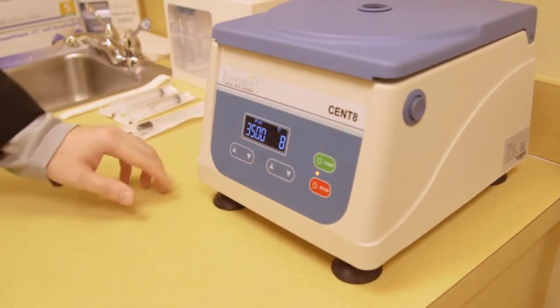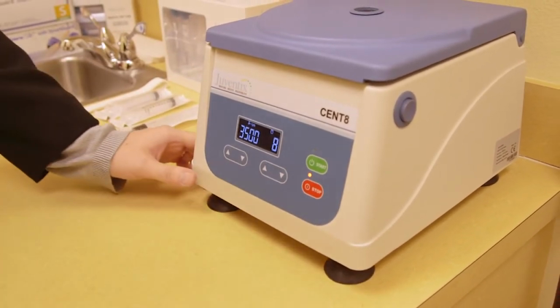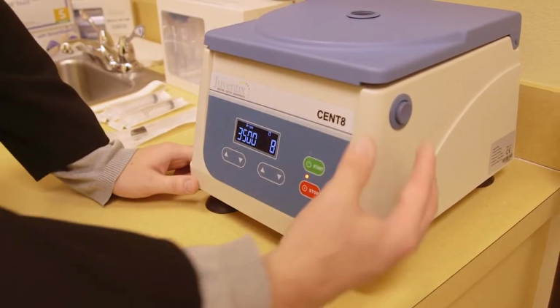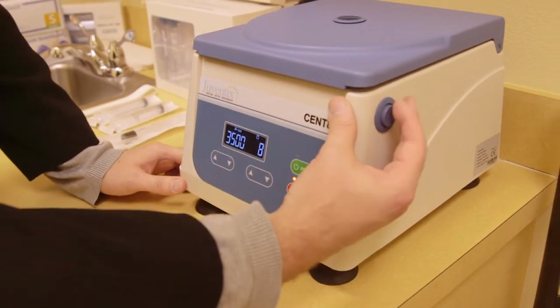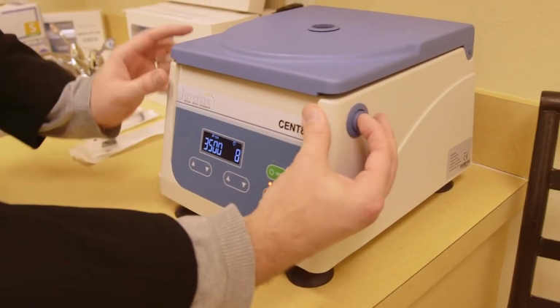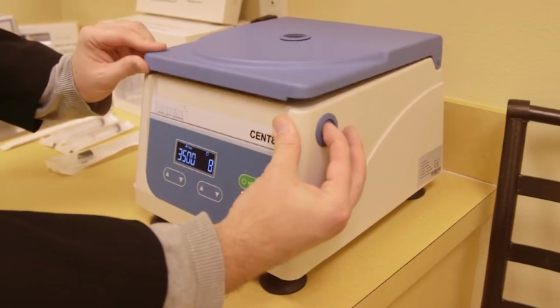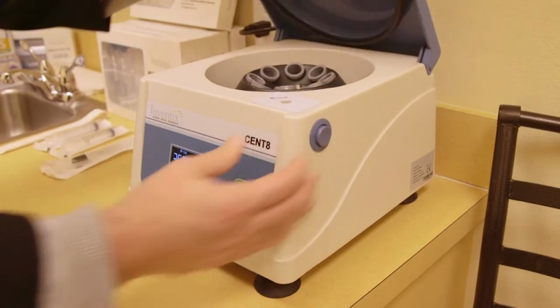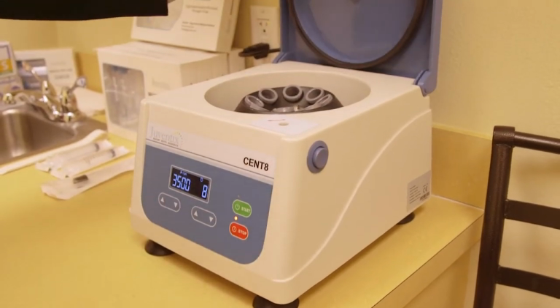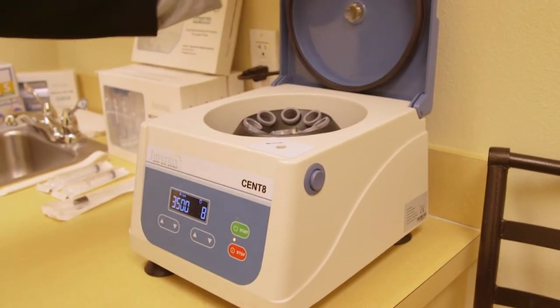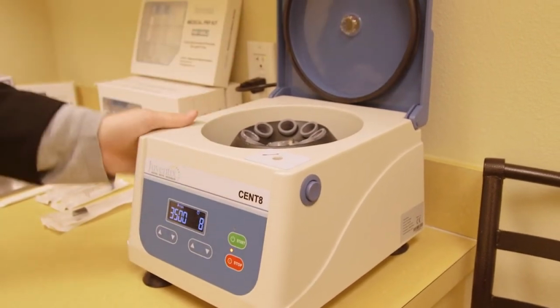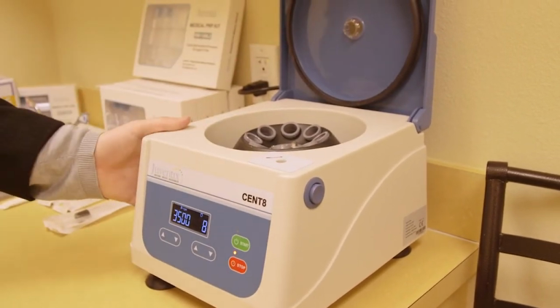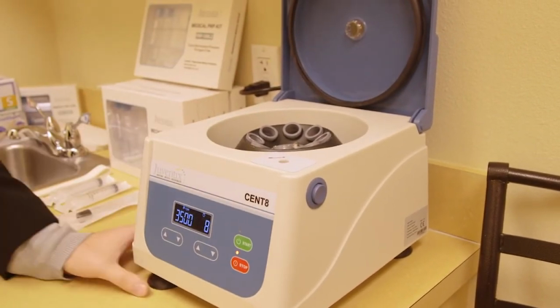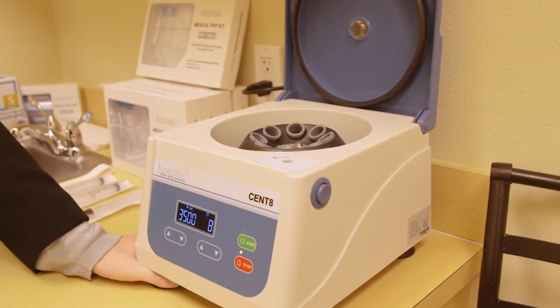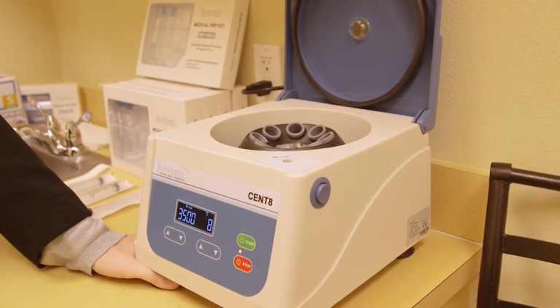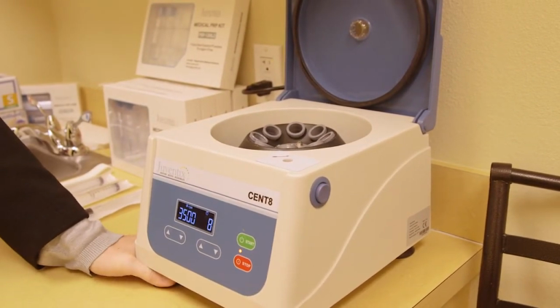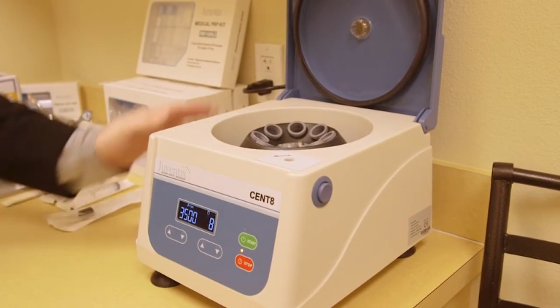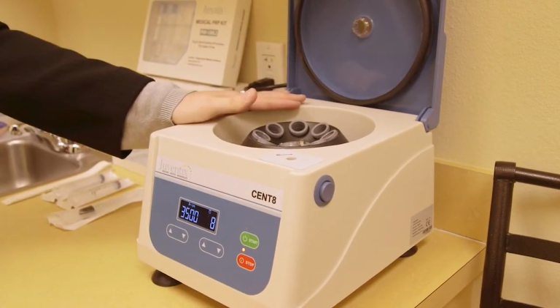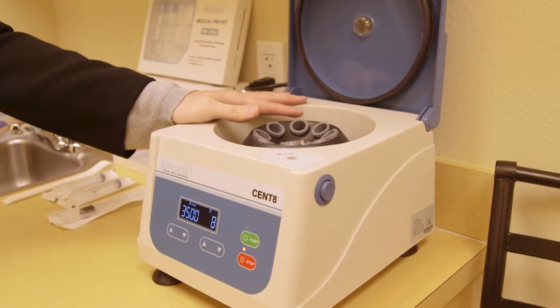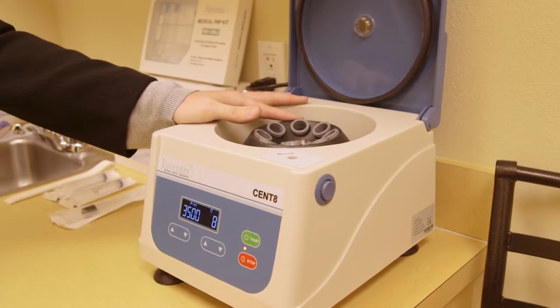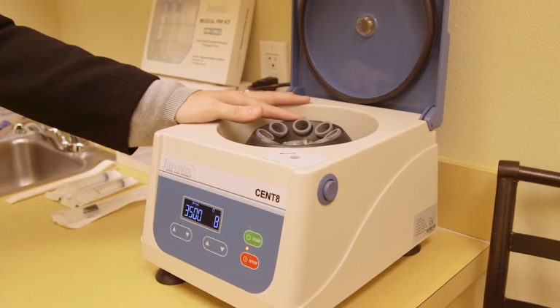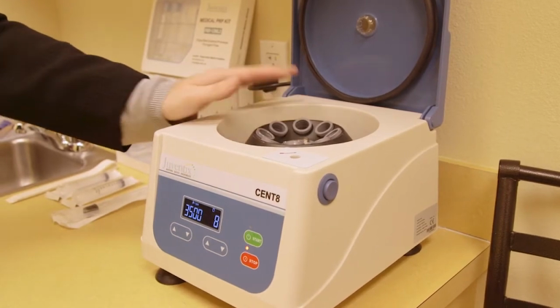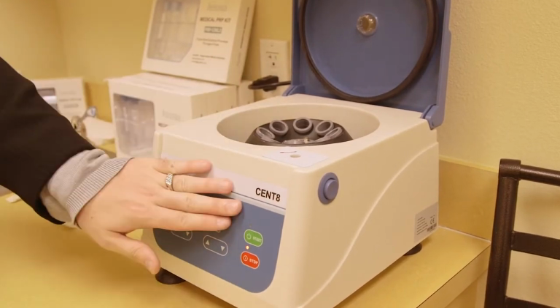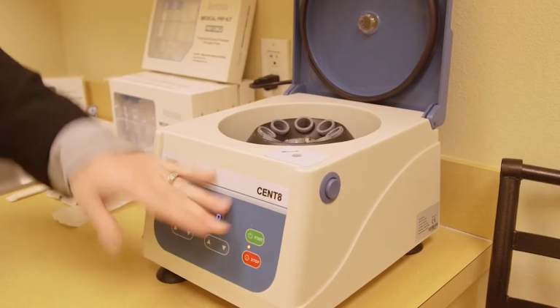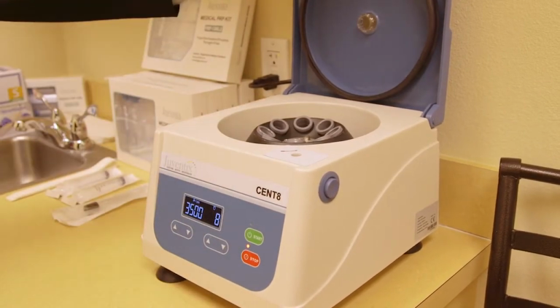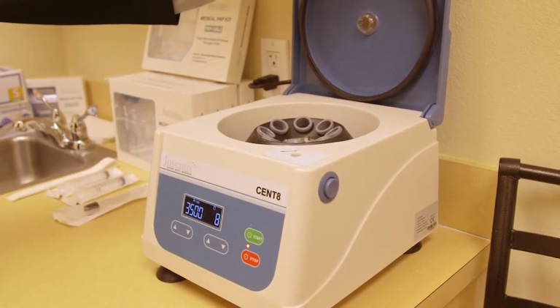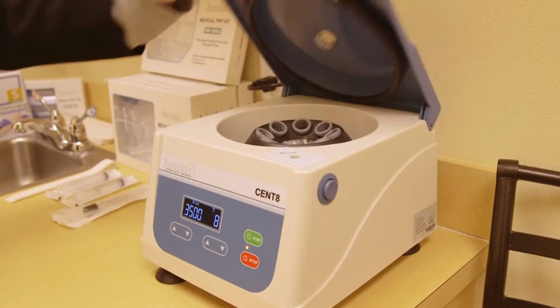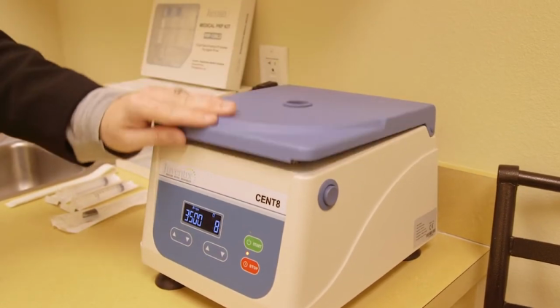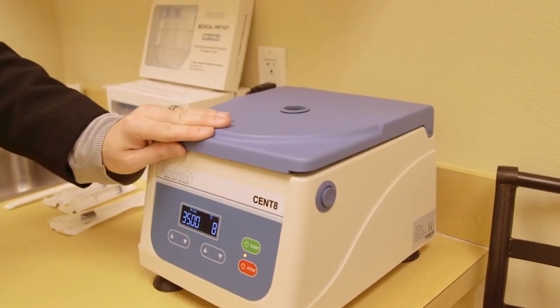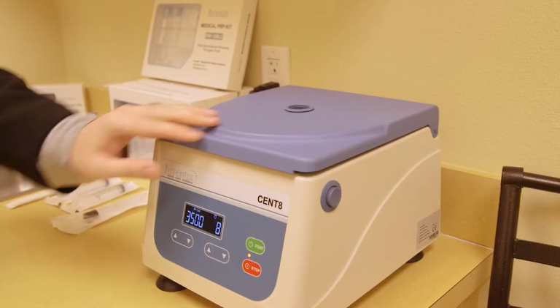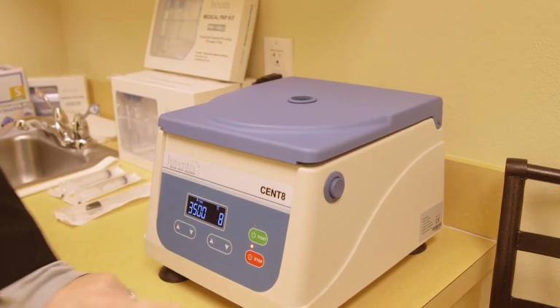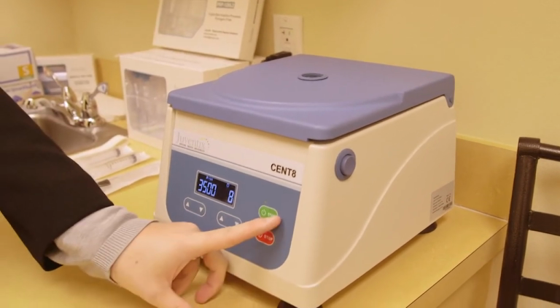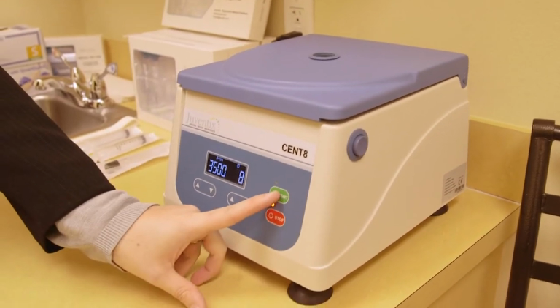To open the centrifuge, press the release button and lift the lid. The Juventix Cent8 centrifuge can process up to eight blood tubes at a time. To operate the device, you will place your tubes in, close your lid, and press the start button.